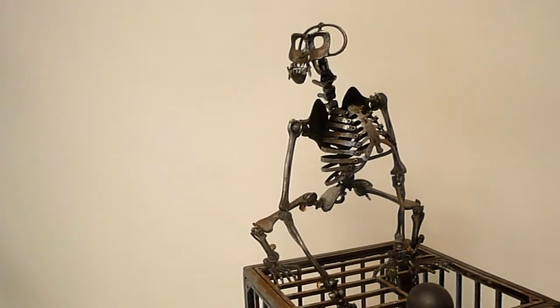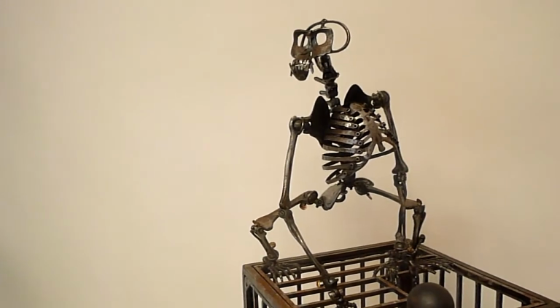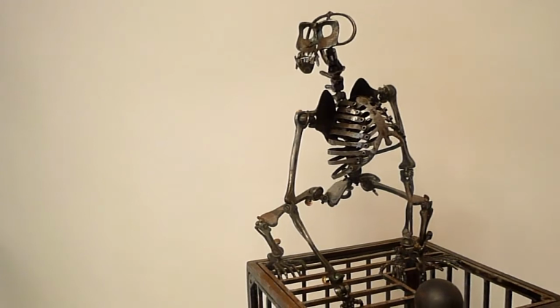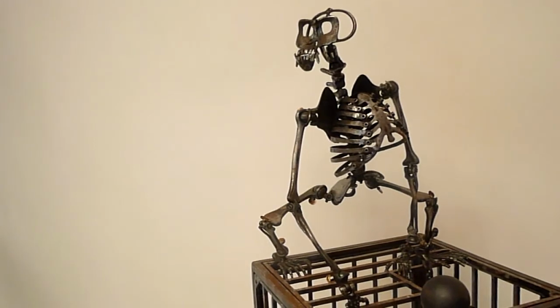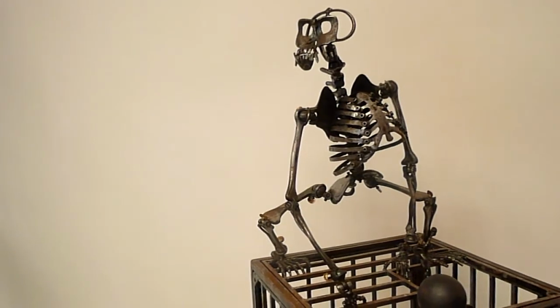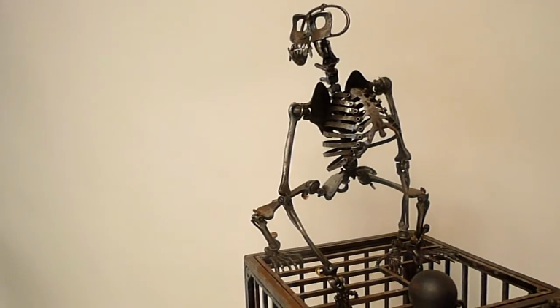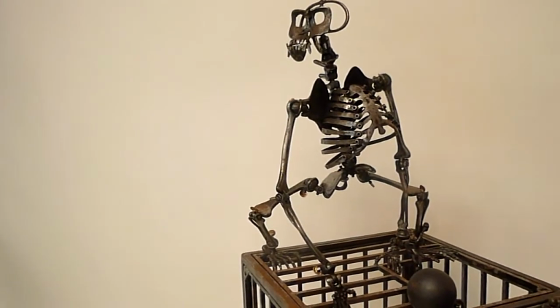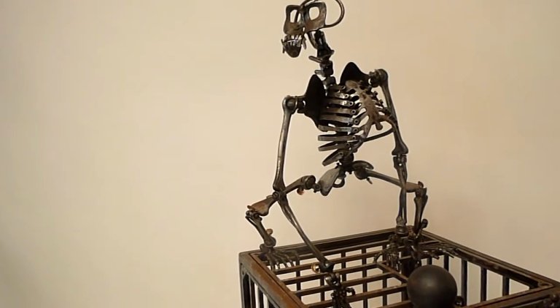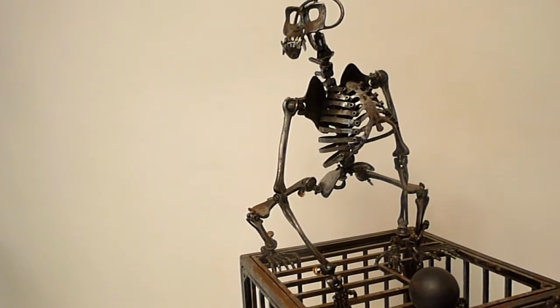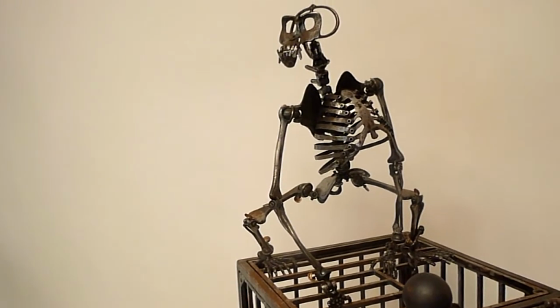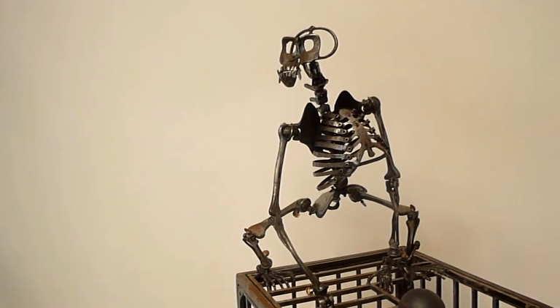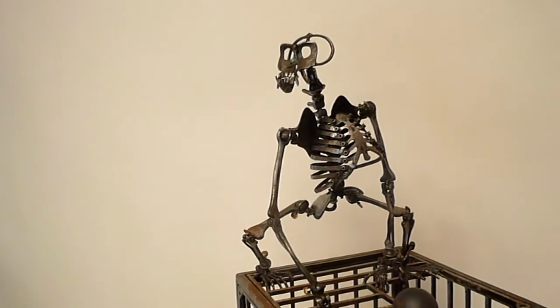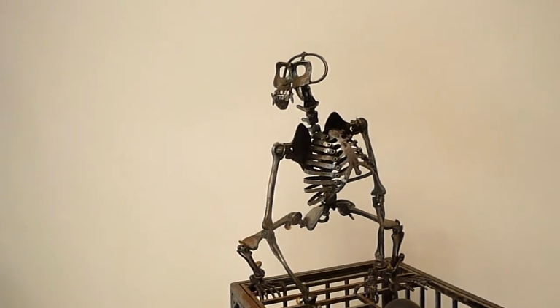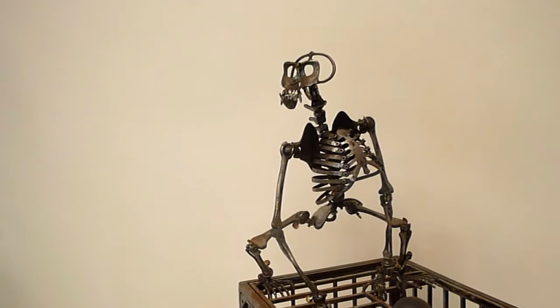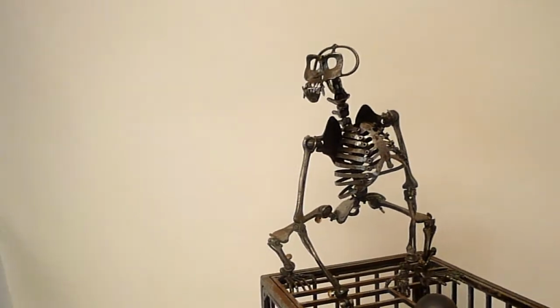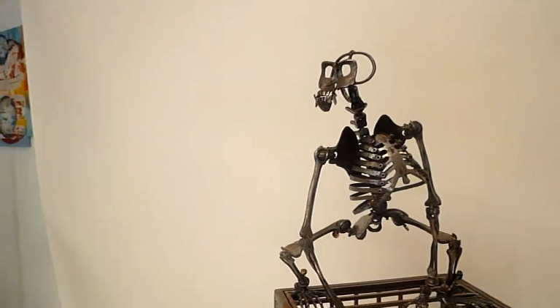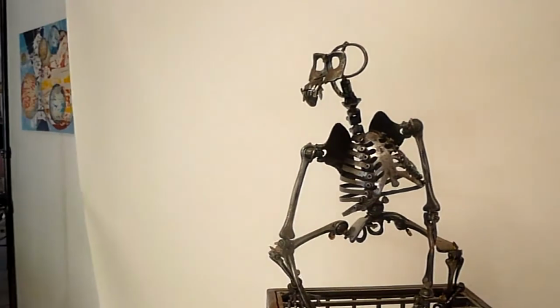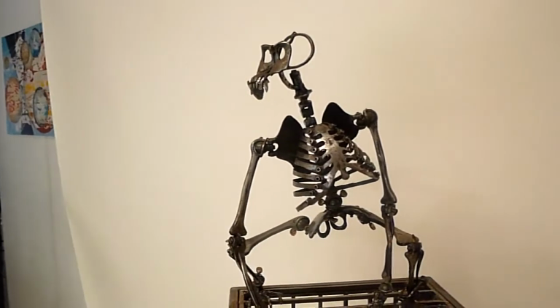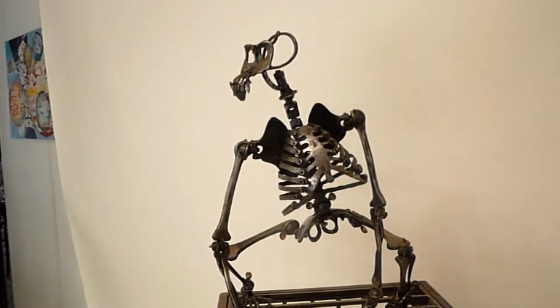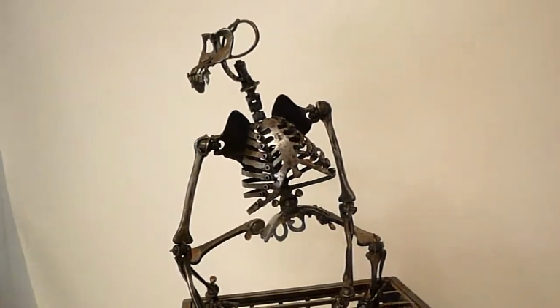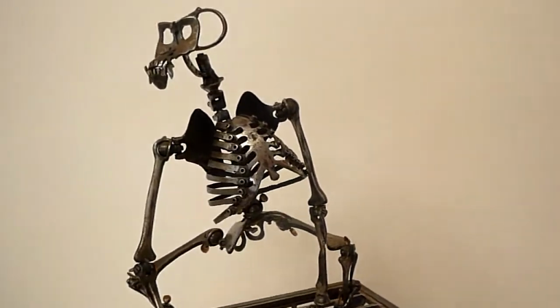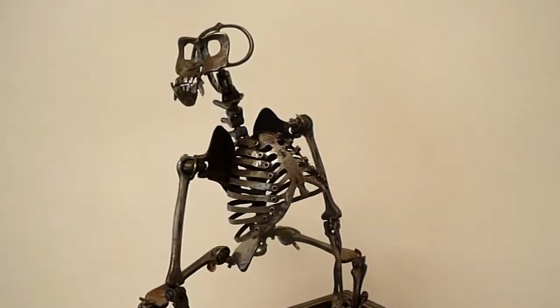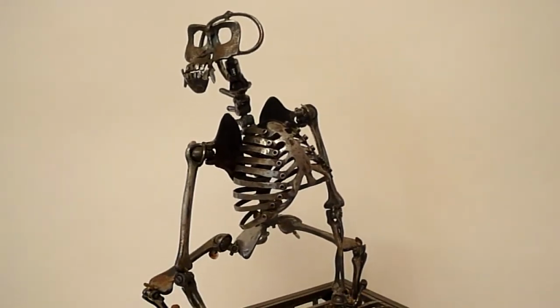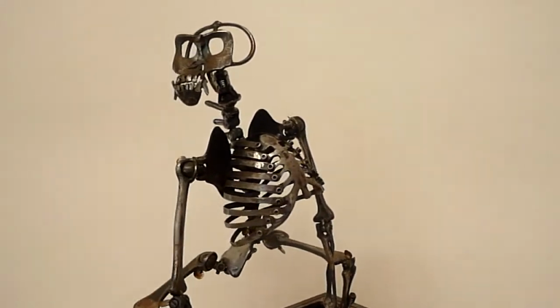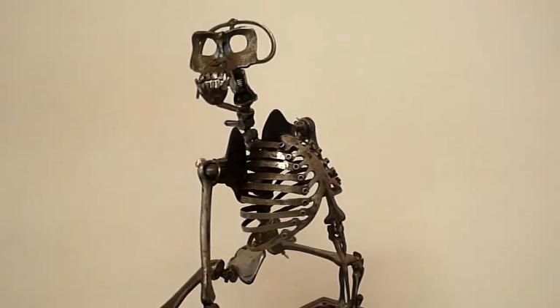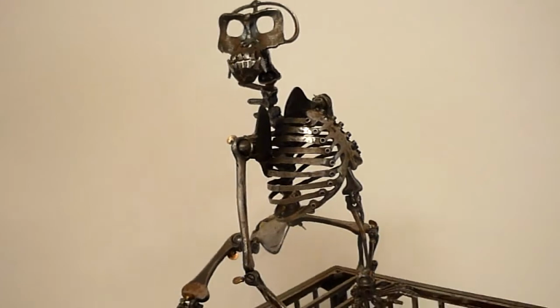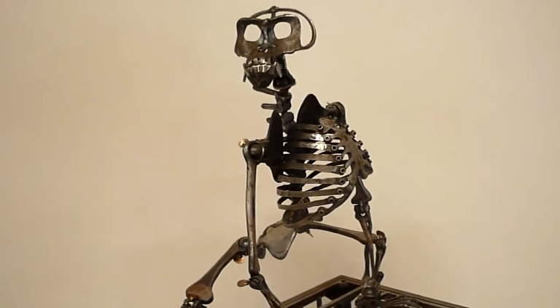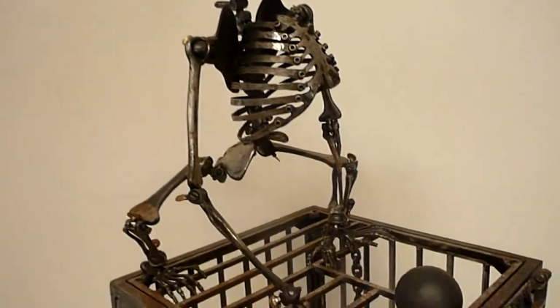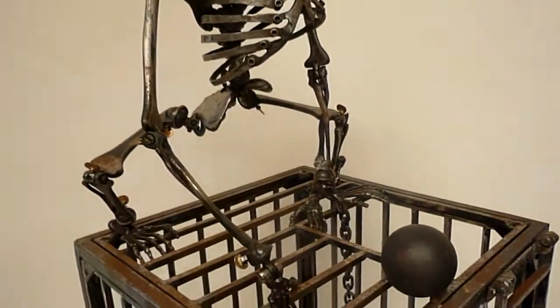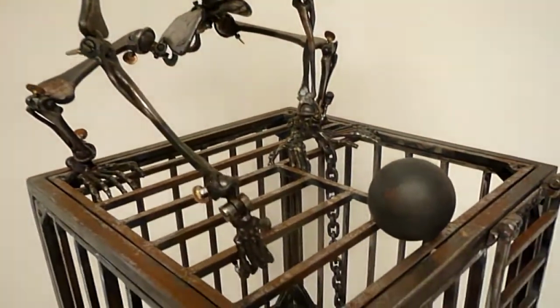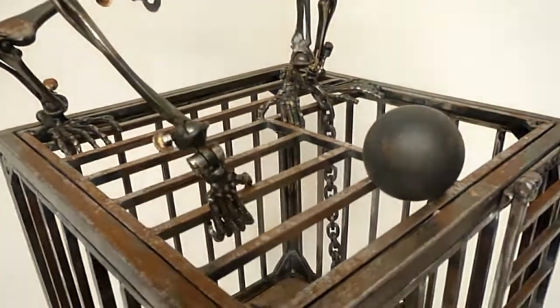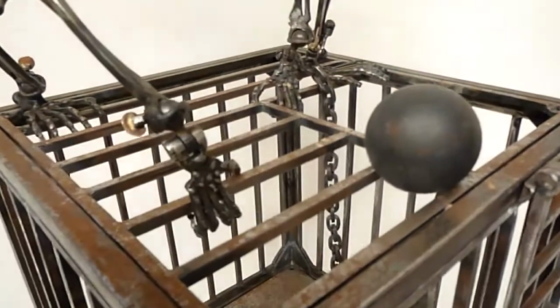The notion was to mount a wind-up motor on a stand, as I have before, and then have this articulated gorilla reaching down into the cage and pulling on his ball and chain.